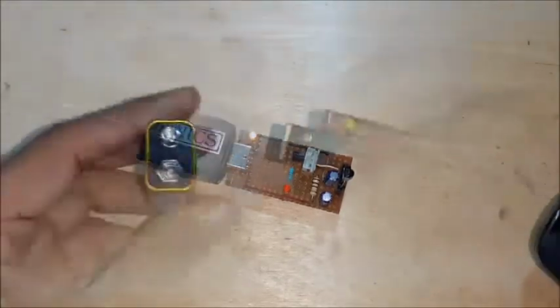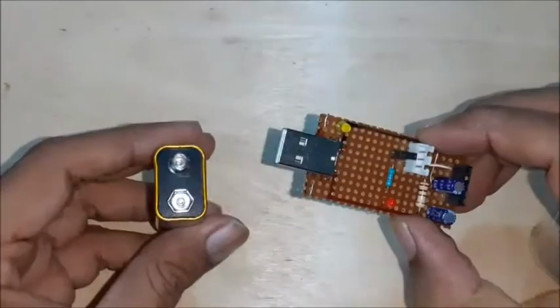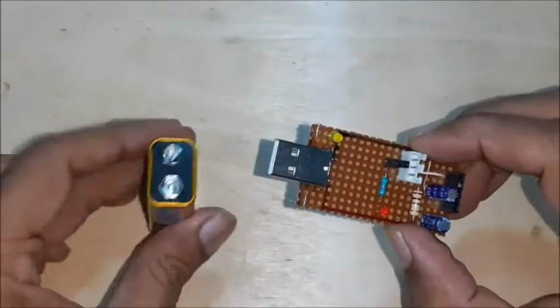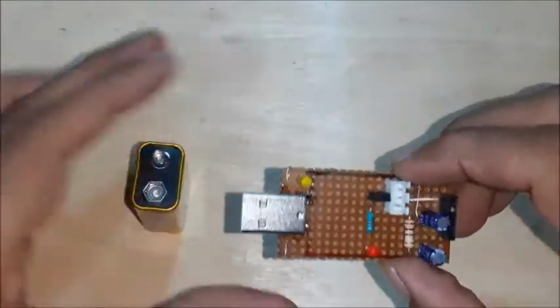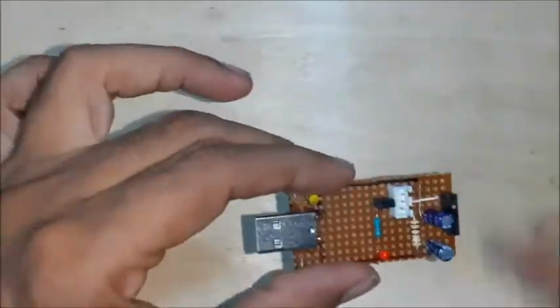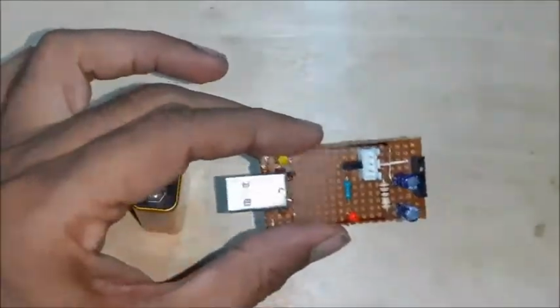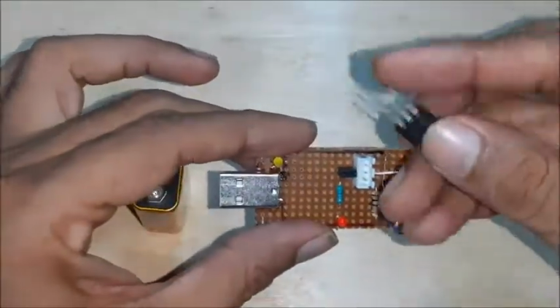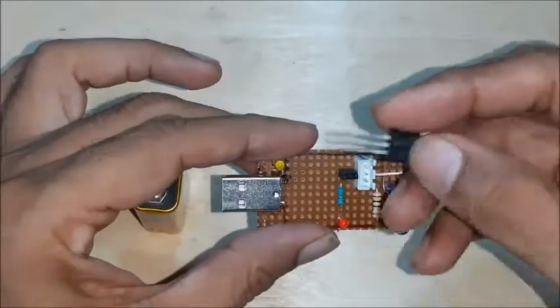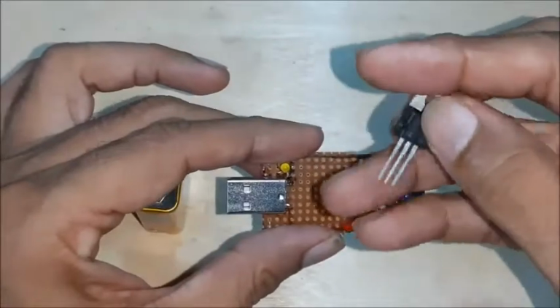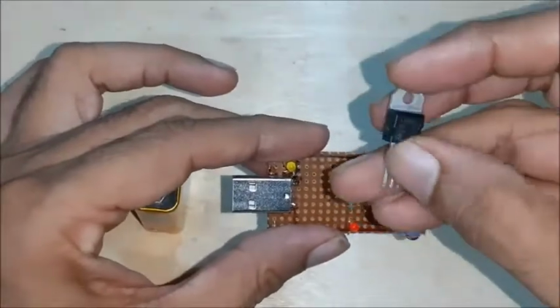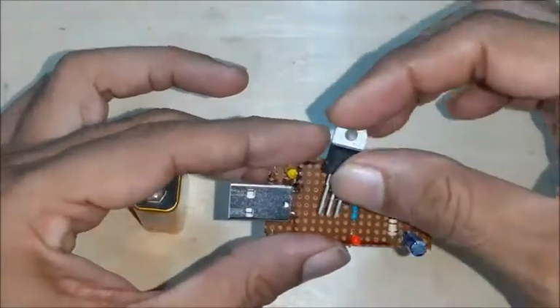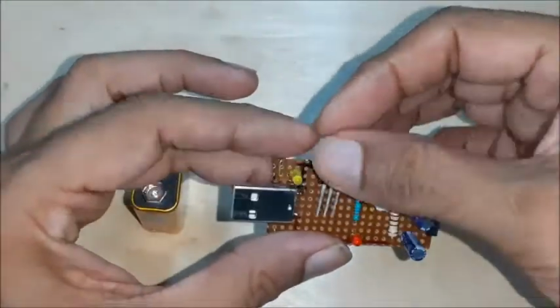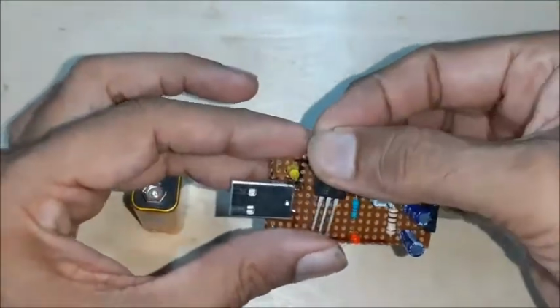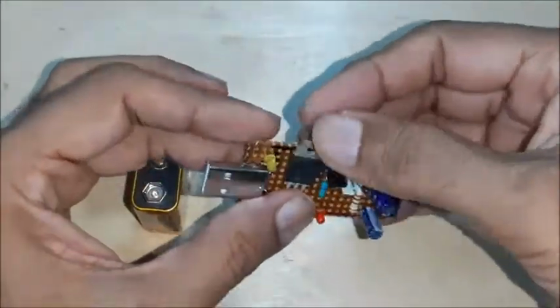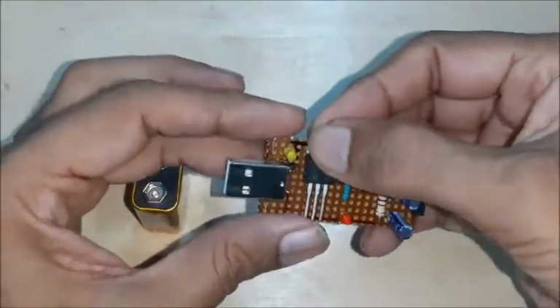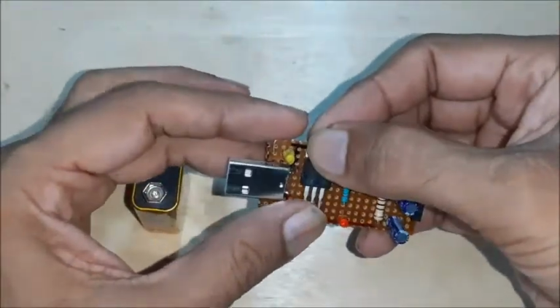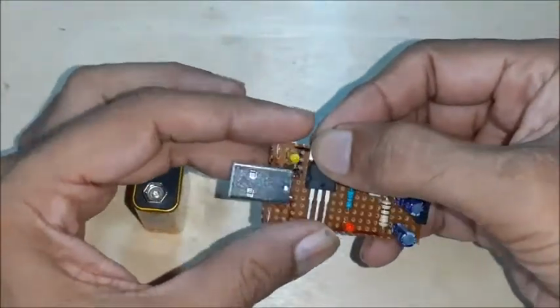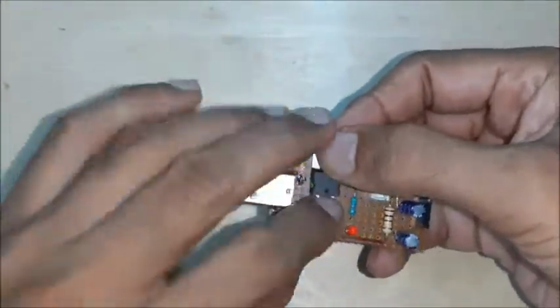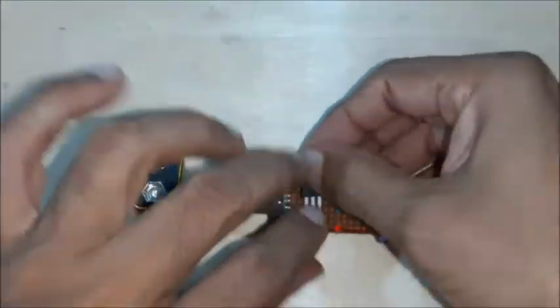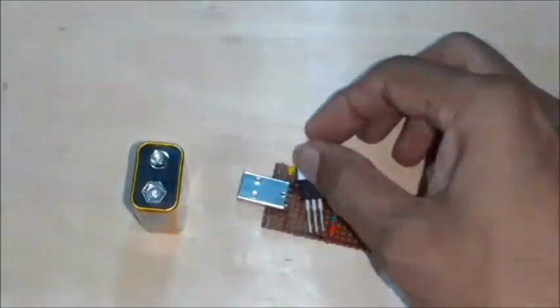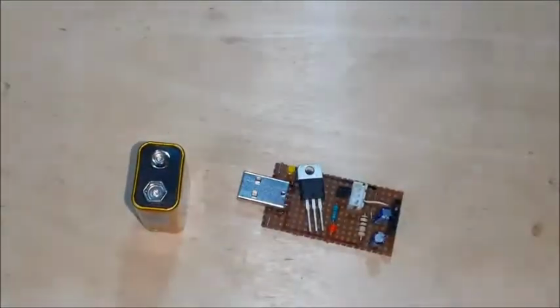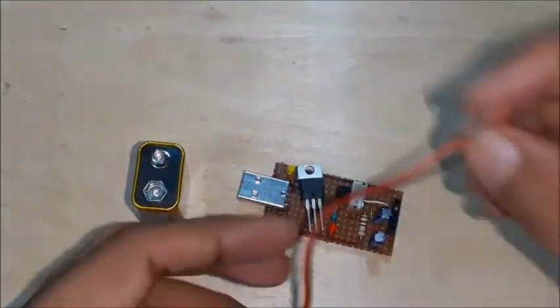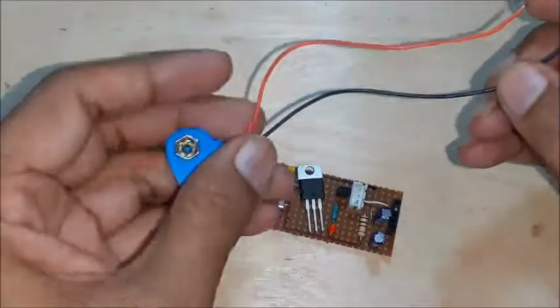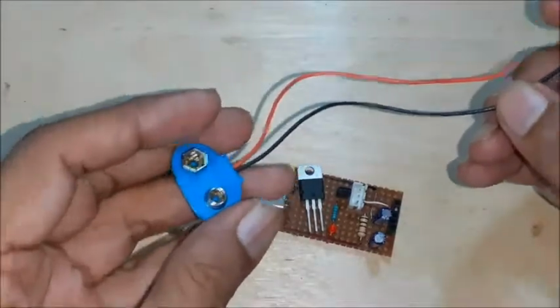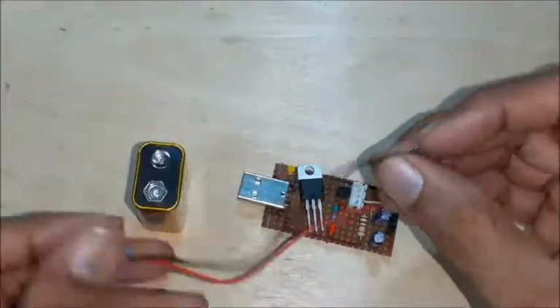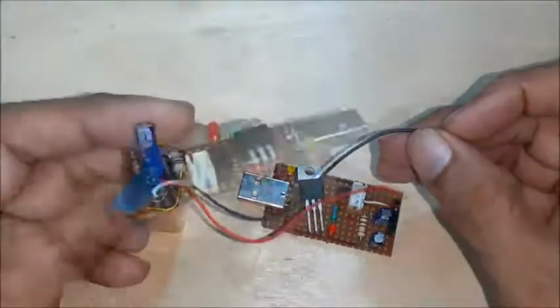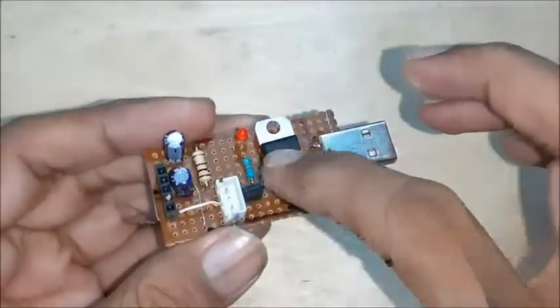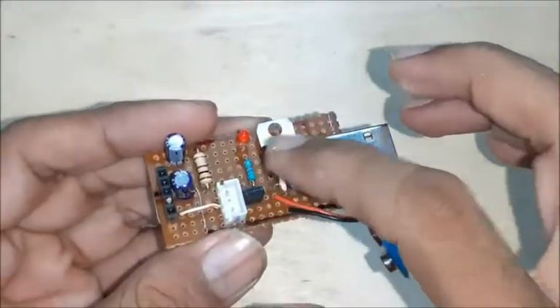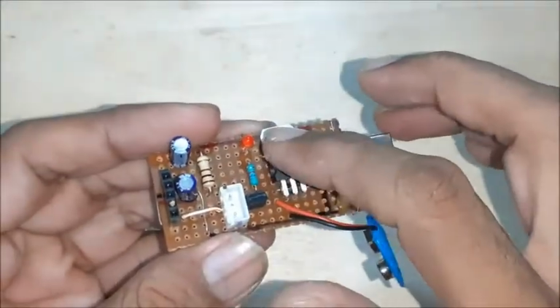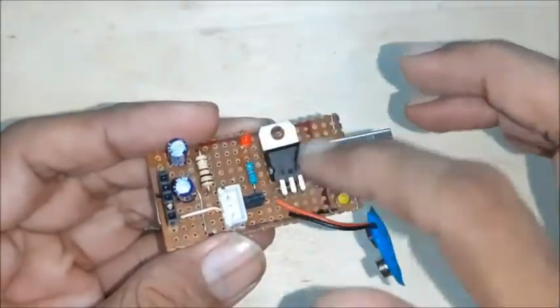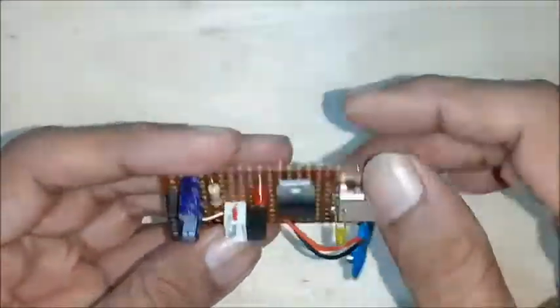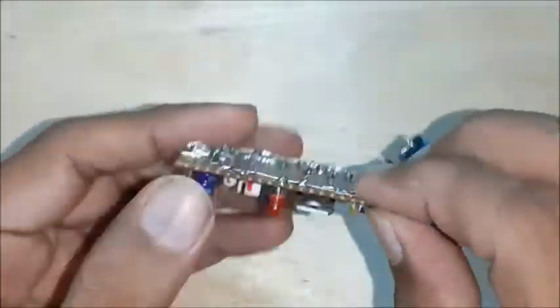To use a 9-volt battery as power supply, a 7805 is required to get 5 volts regulated voltage, and a clip is required for the 9-volt battery. Connect them as shown in the circuit.